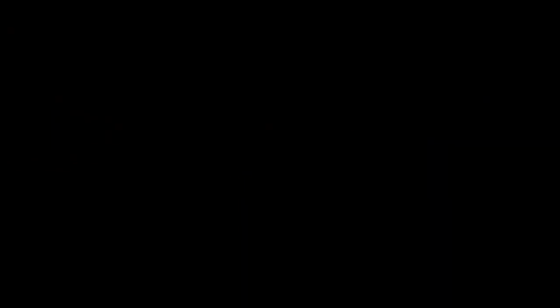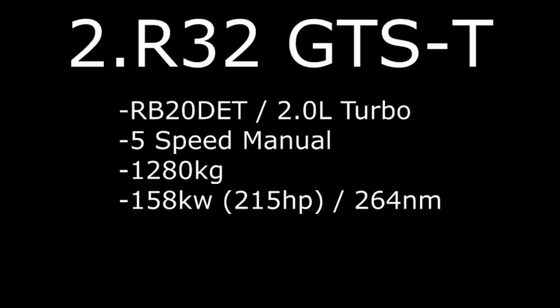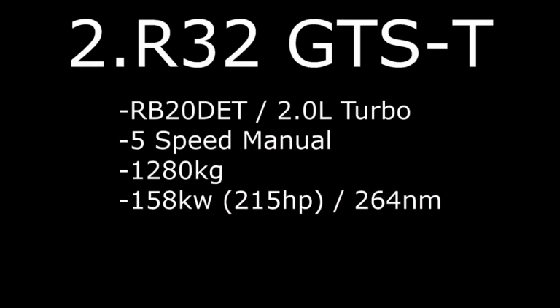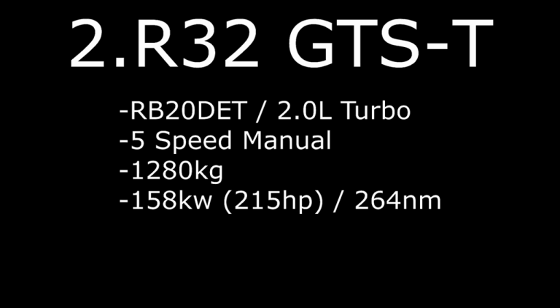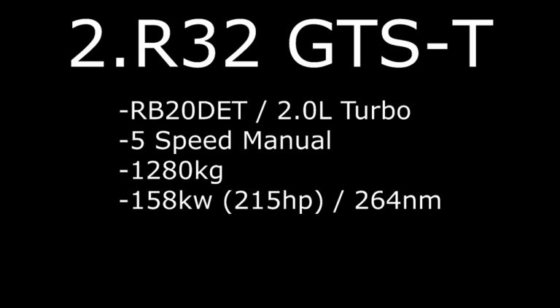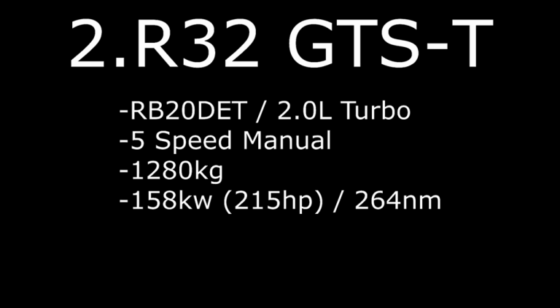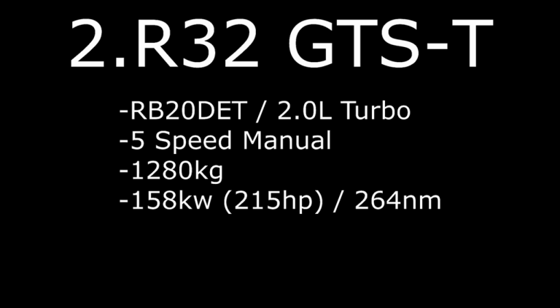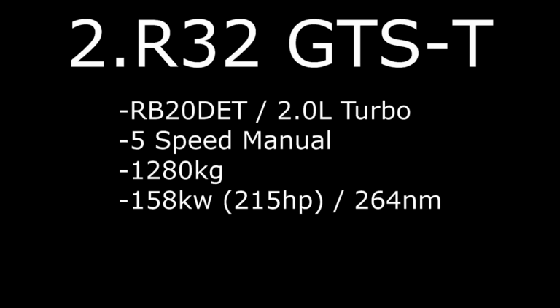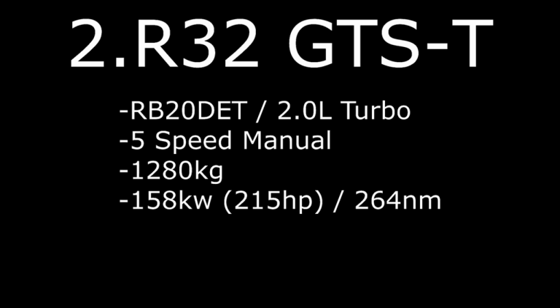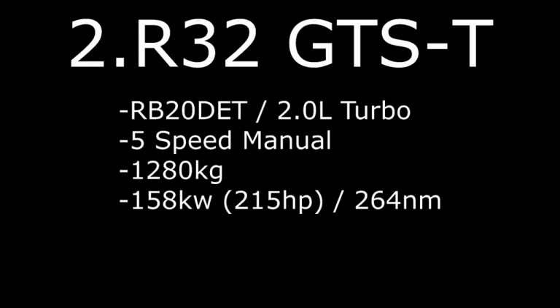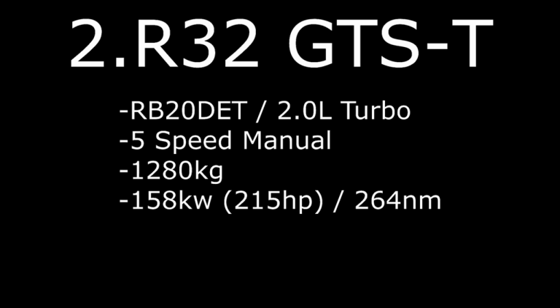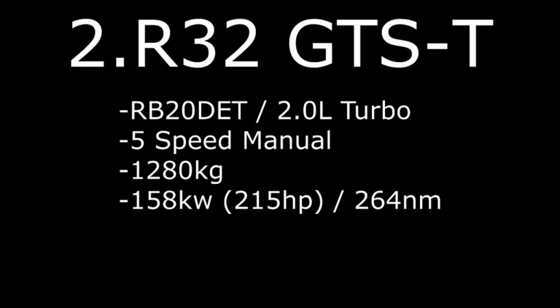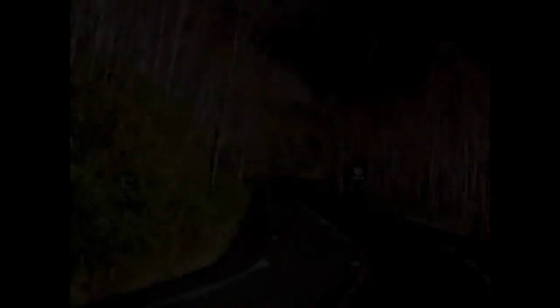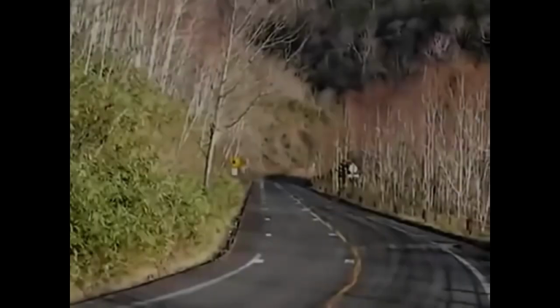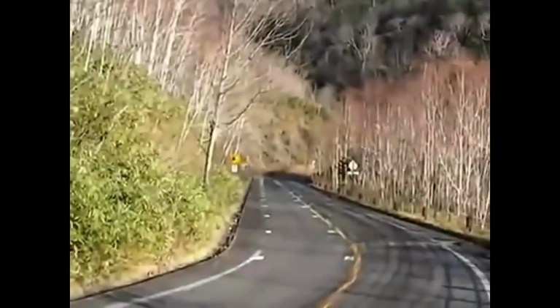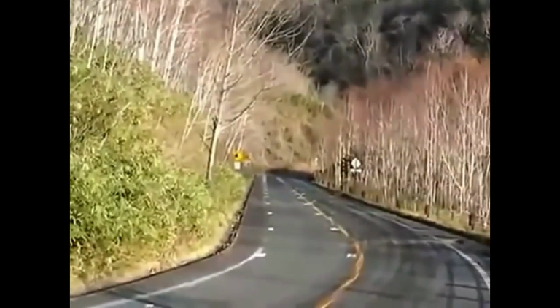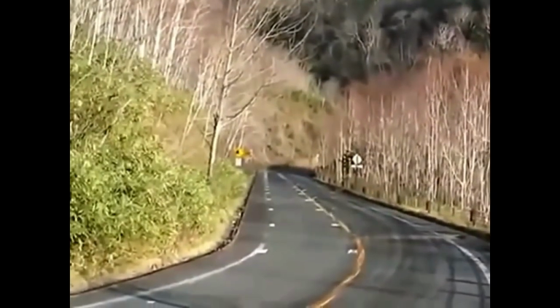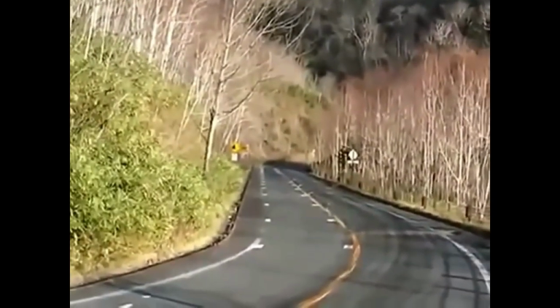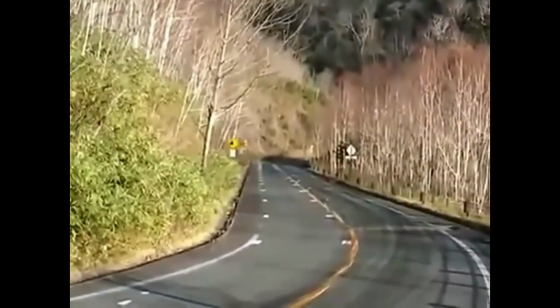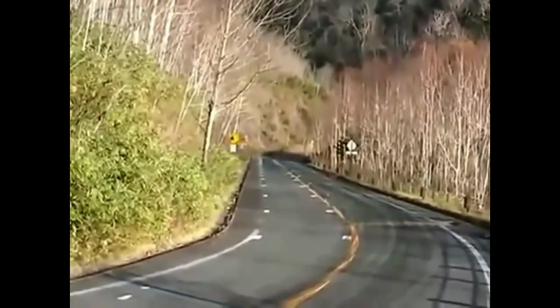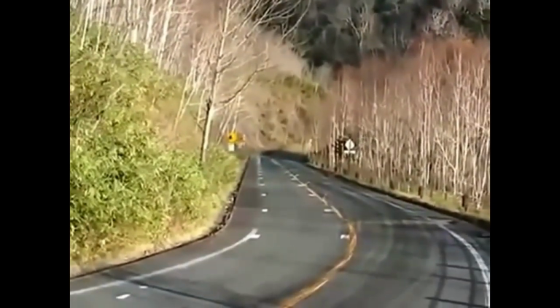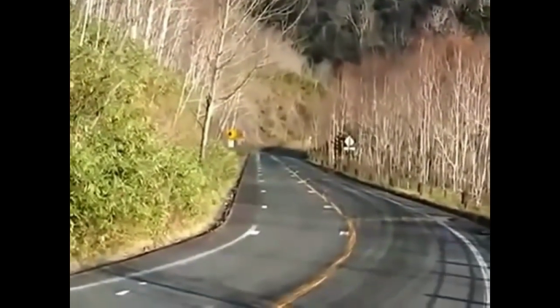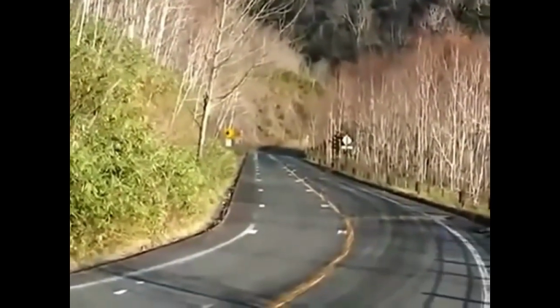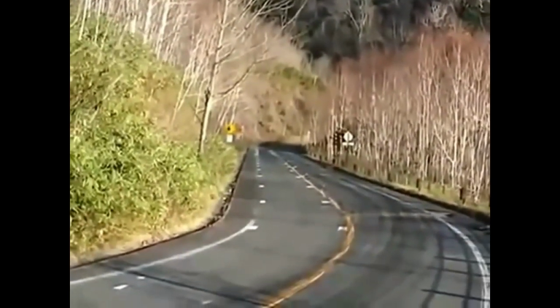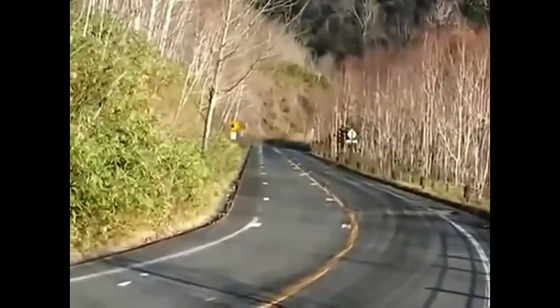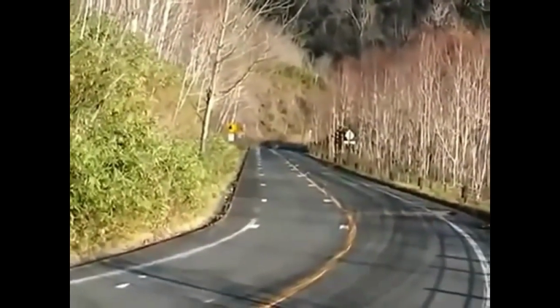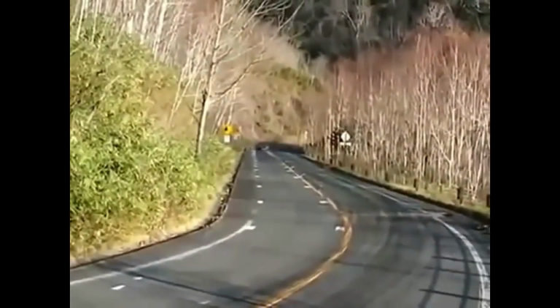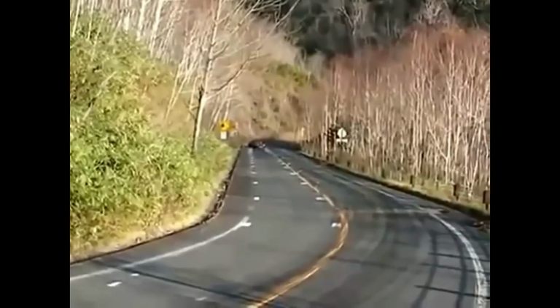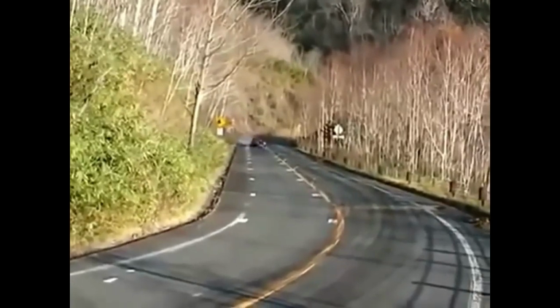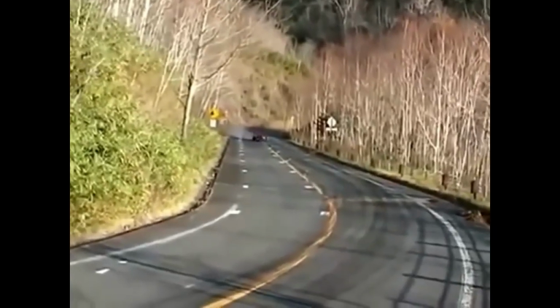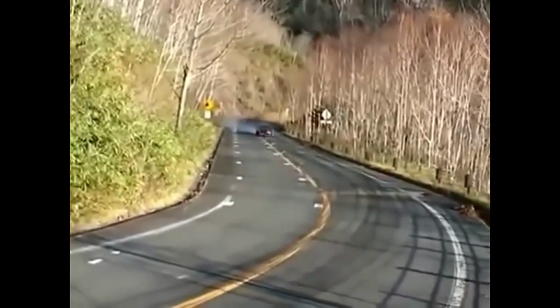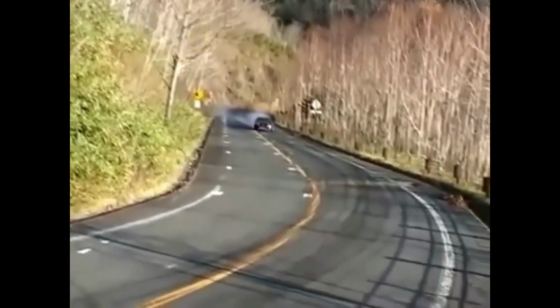Number 2: R32 Skyline GTS-T RB20DET 2.0L turbo, 5-speed manual, weight 1280kg with 158kW, 215hp, and 264Nm of torque.